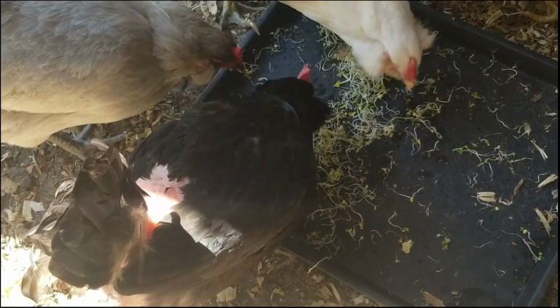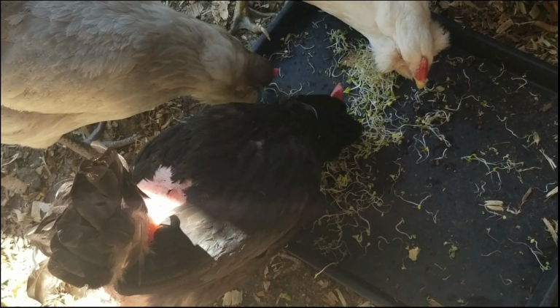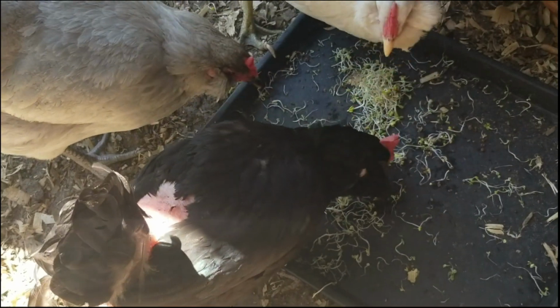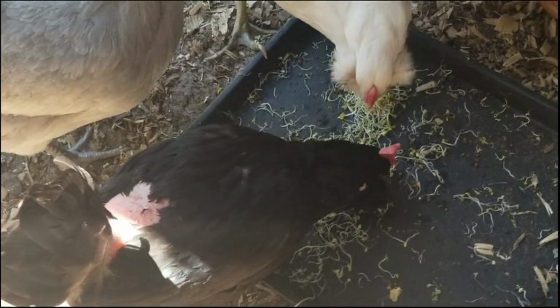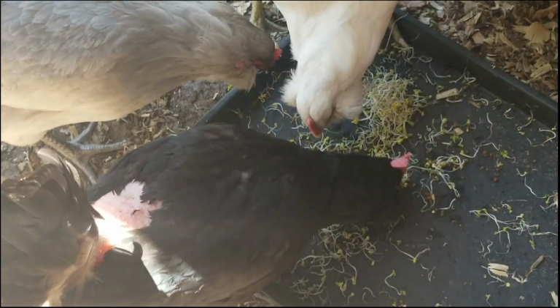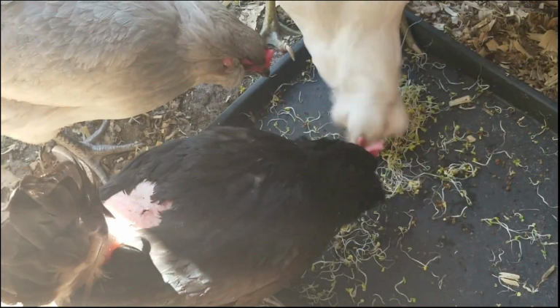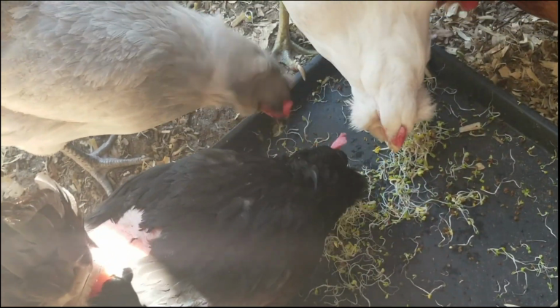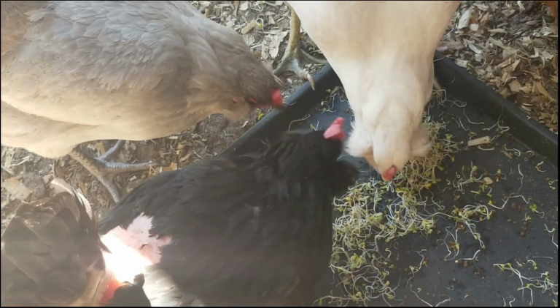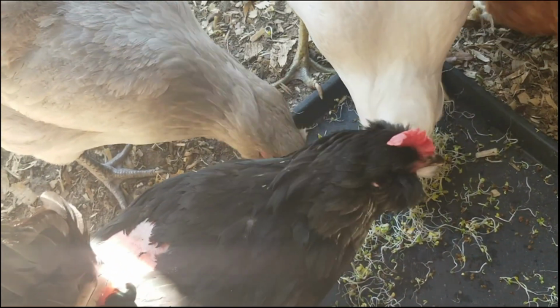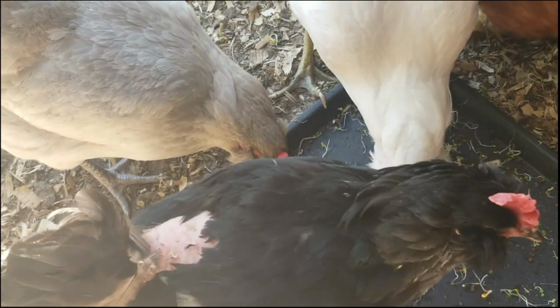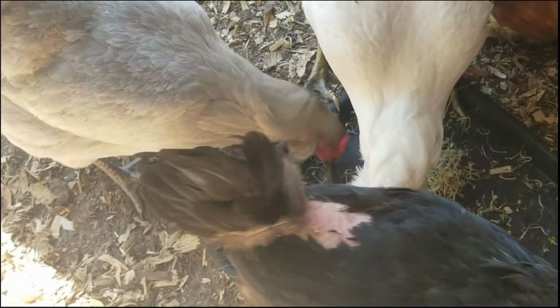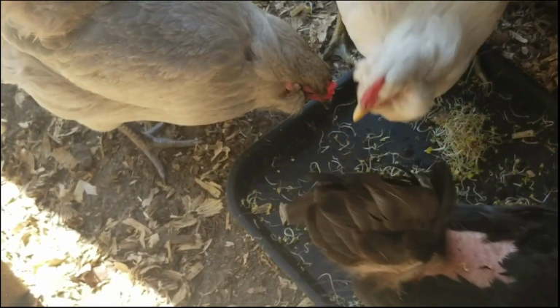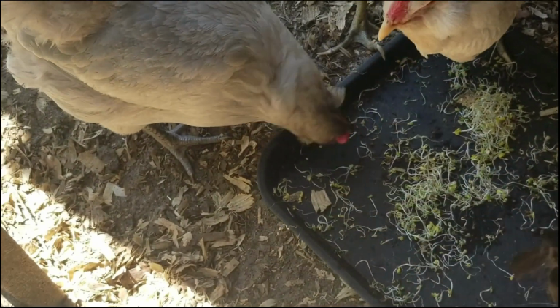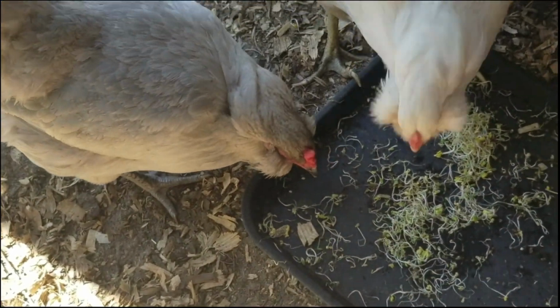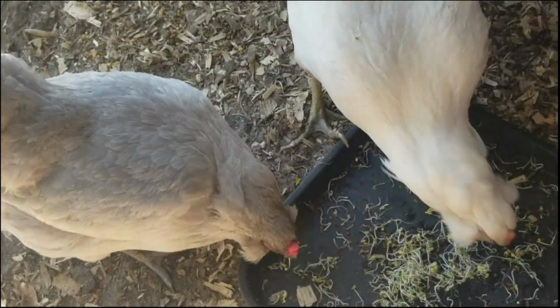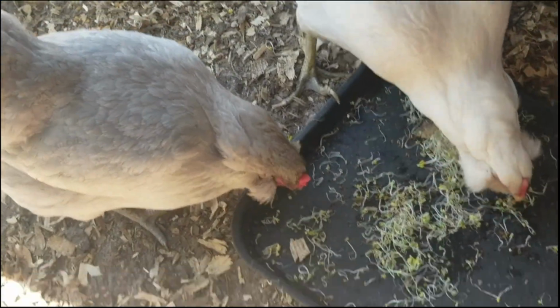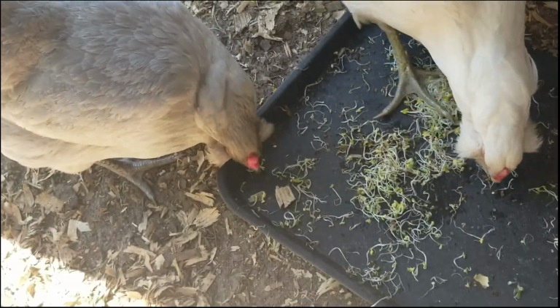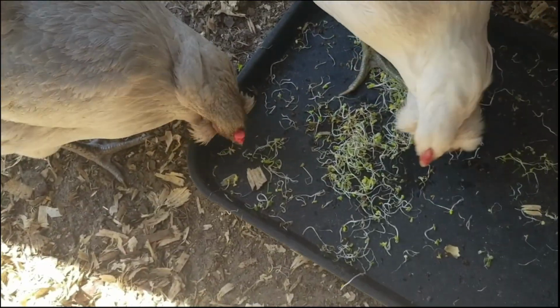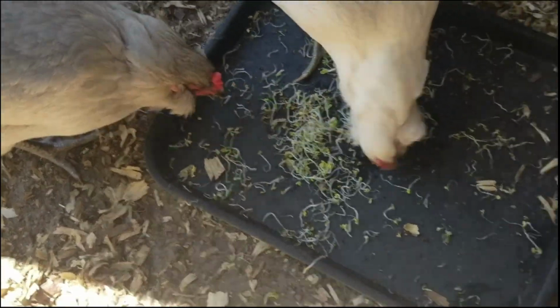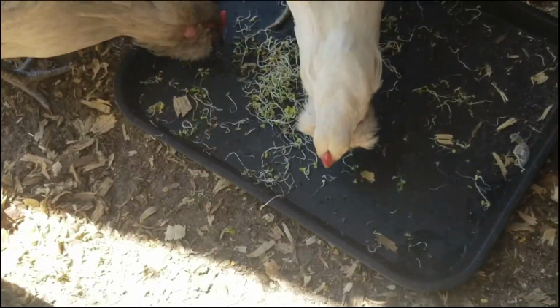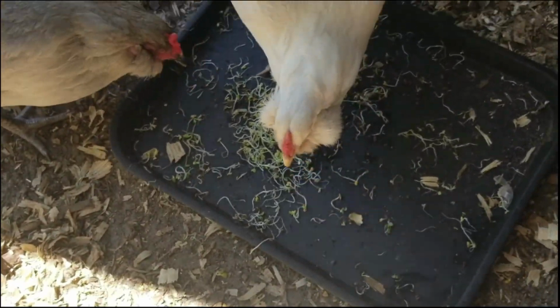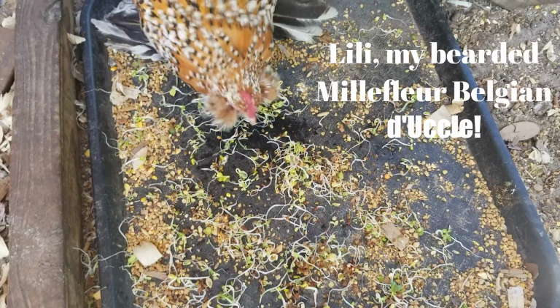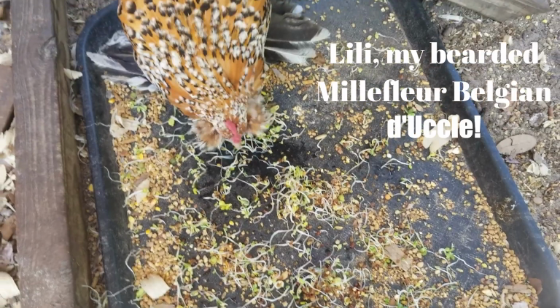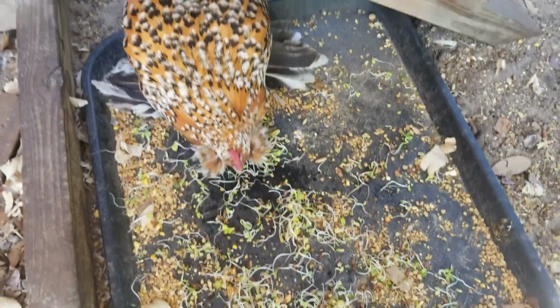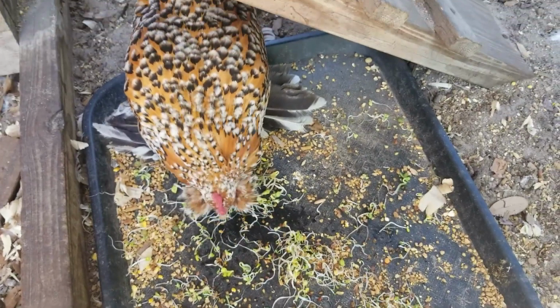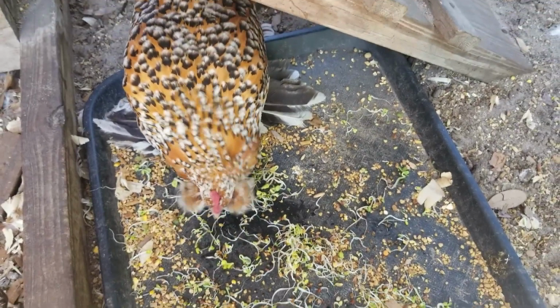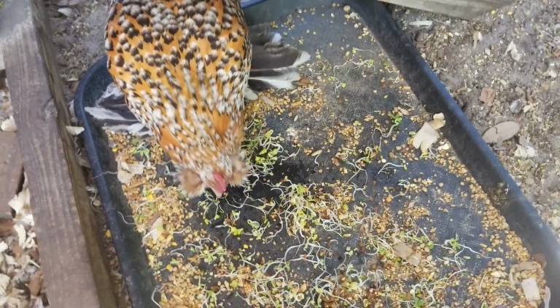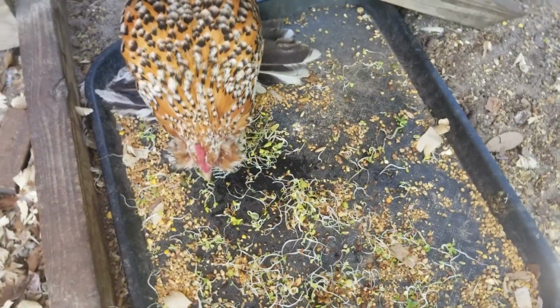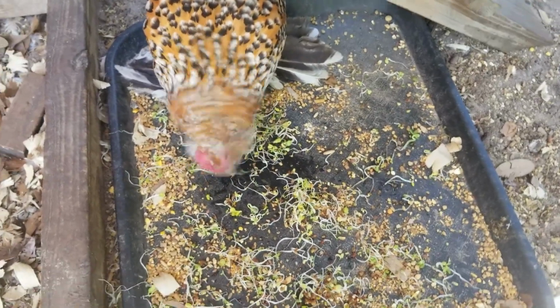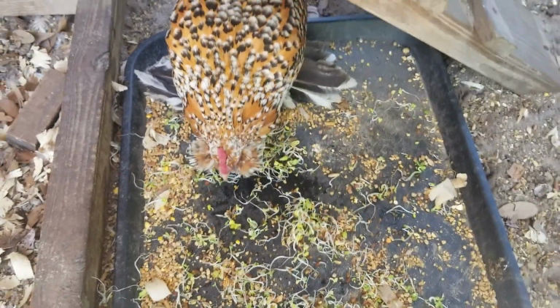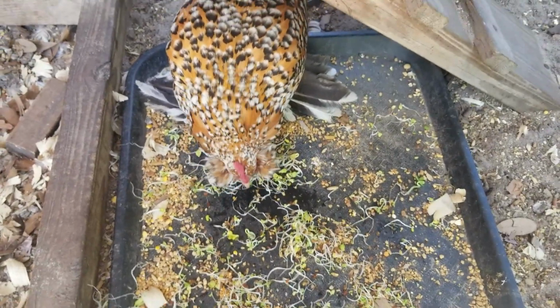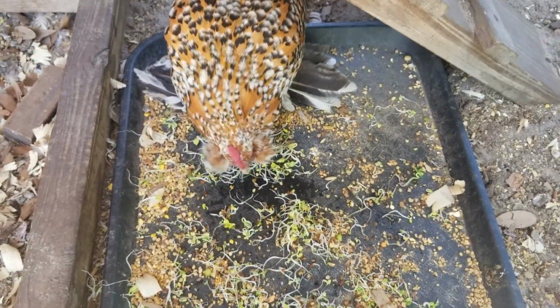If you enjoy this type of content, subscribe to my channel for more informative videos just like this one. I've been keeping chickens for 8 years now, and I've learned quite a lot about caring for them. I enjoy doing that, and I hope that you enjoy learning along with me. Thanks for watching!